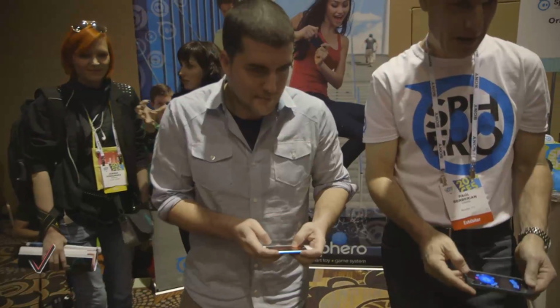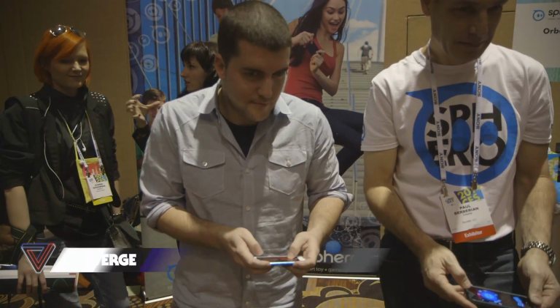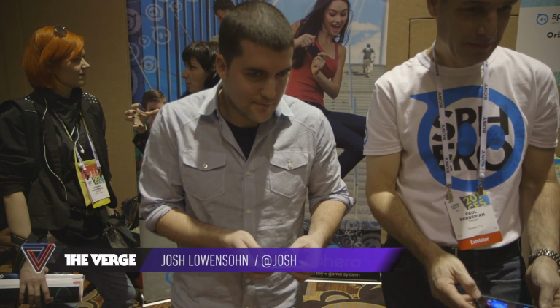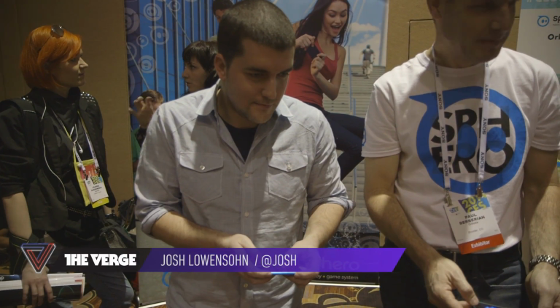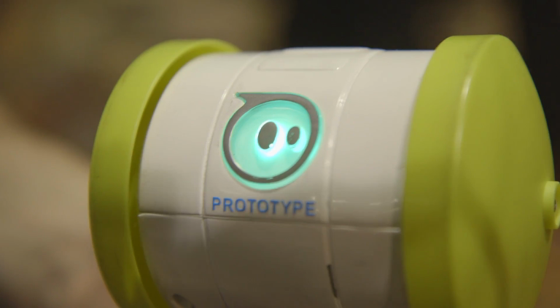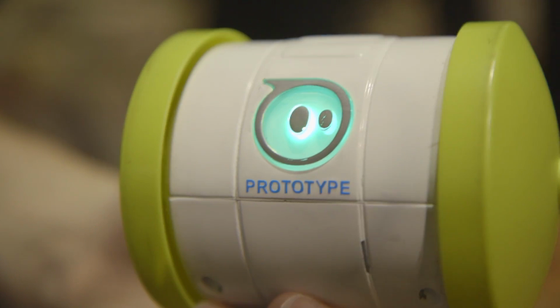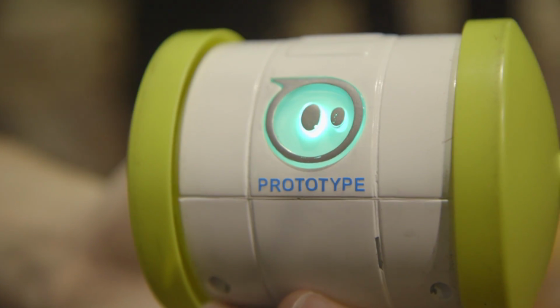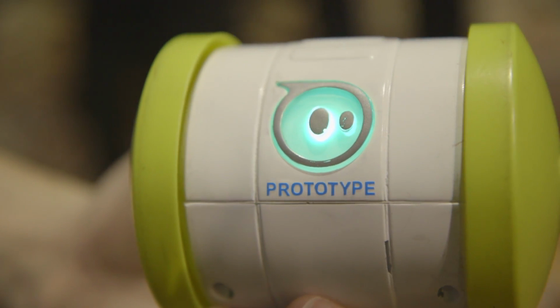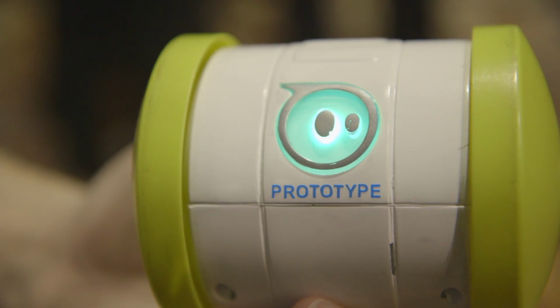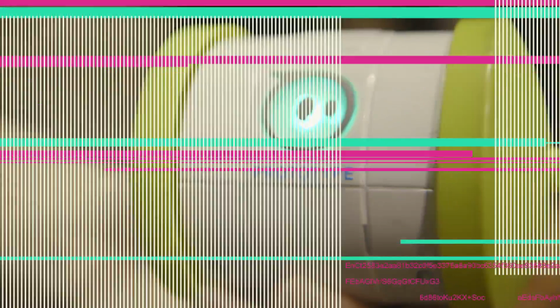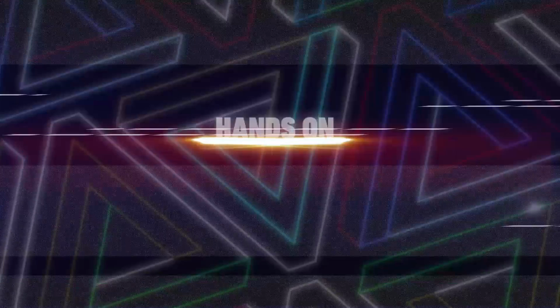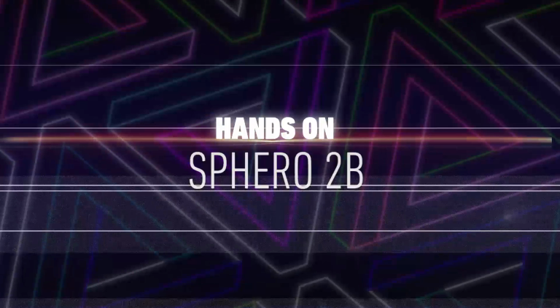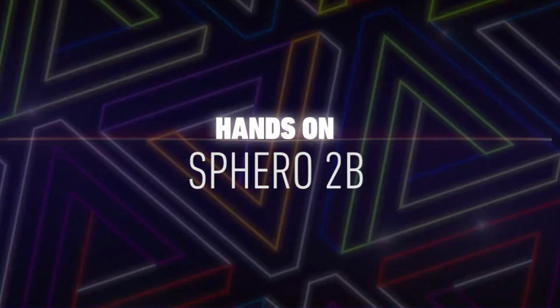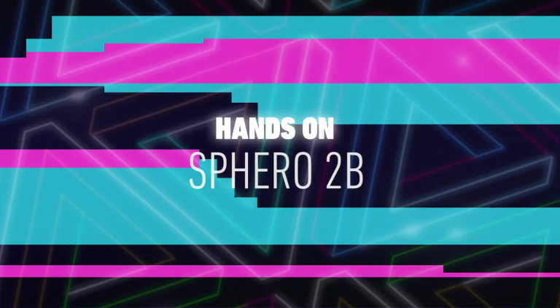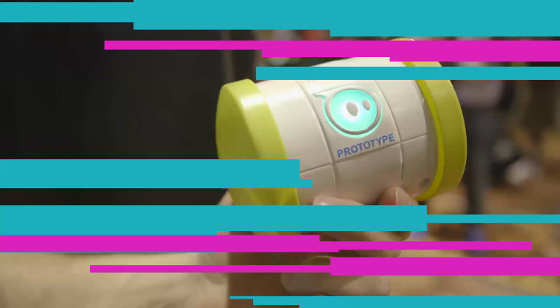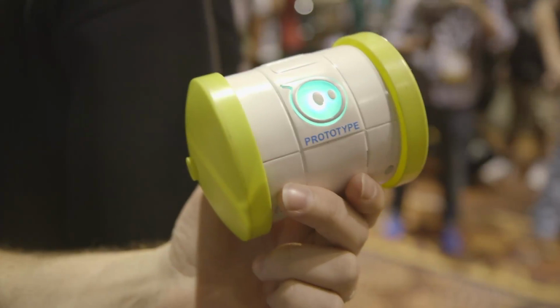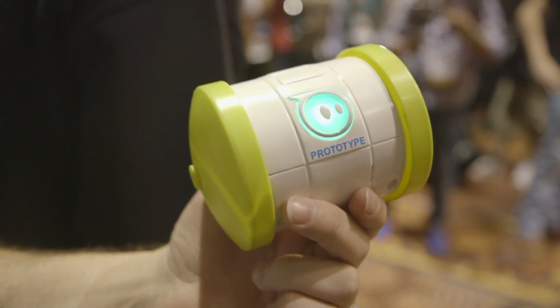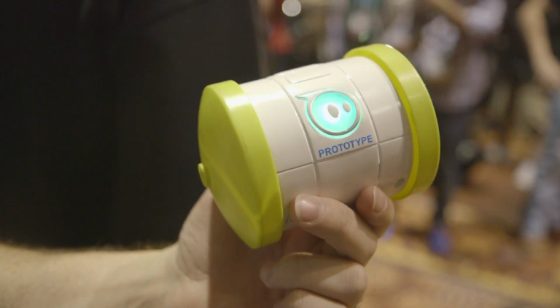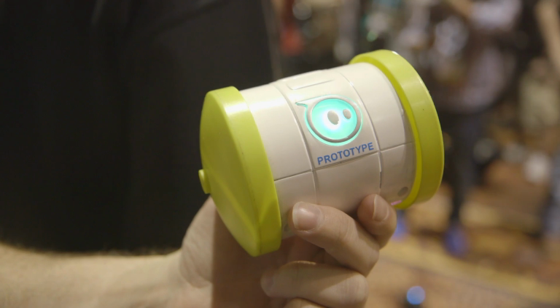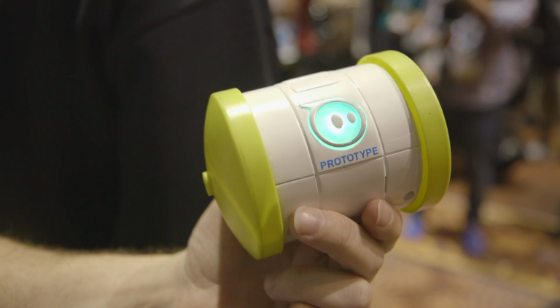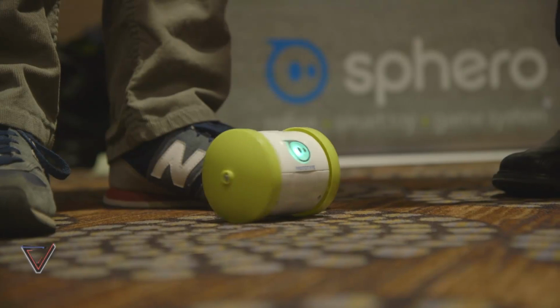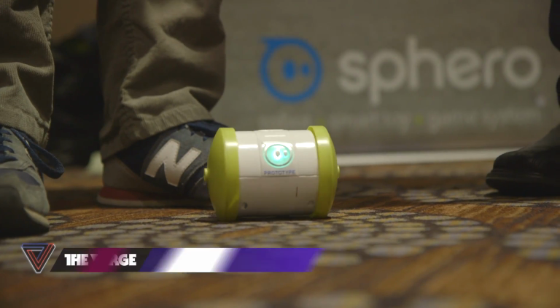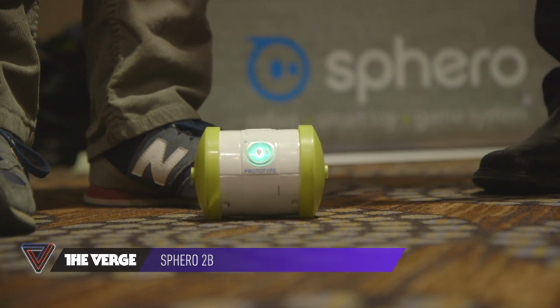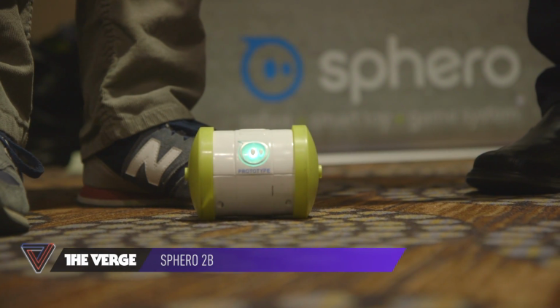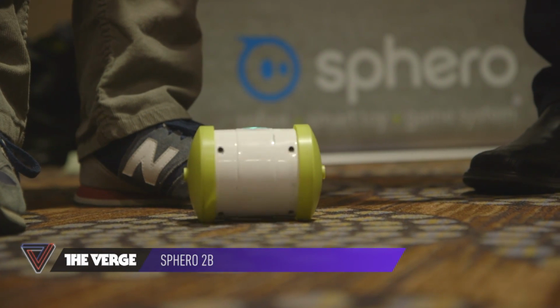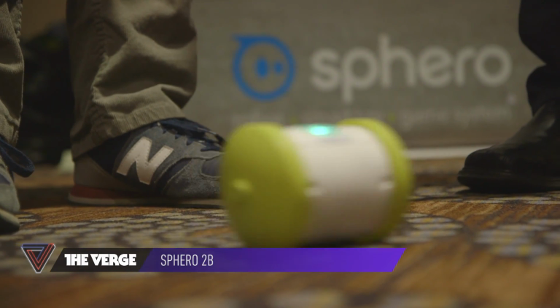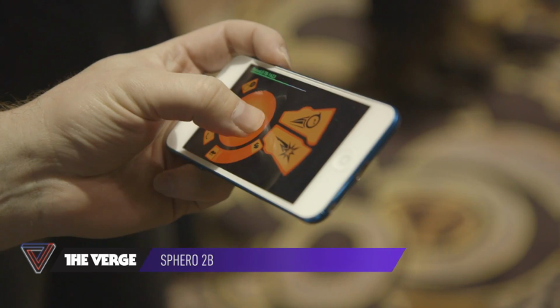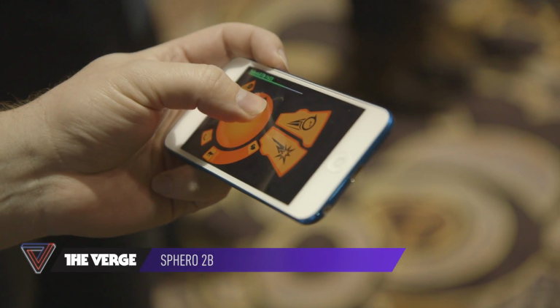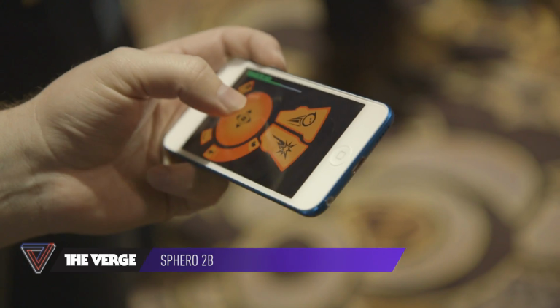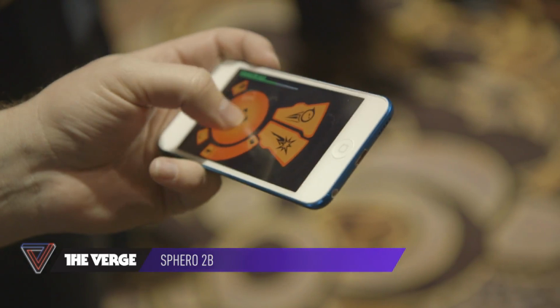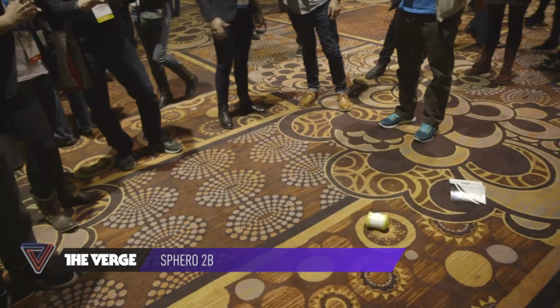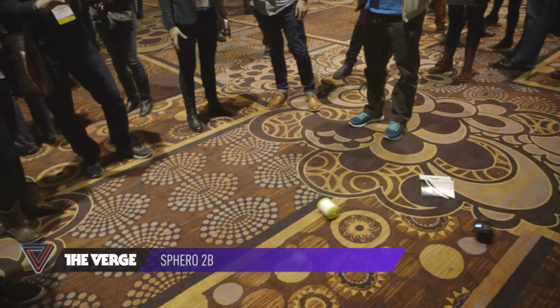Hey, this is Josh Lowenson with The Verge, and we are taking a look at the Sphero 2B. This is a follow-up to the Sphero 2.0, and the big new trick is that it can add on tires and new sorts of features. It also goes twice as fast.